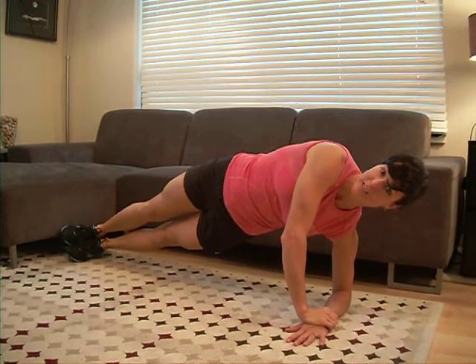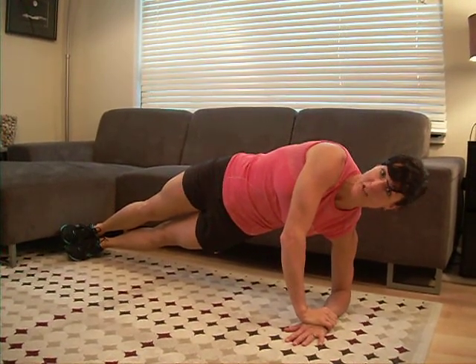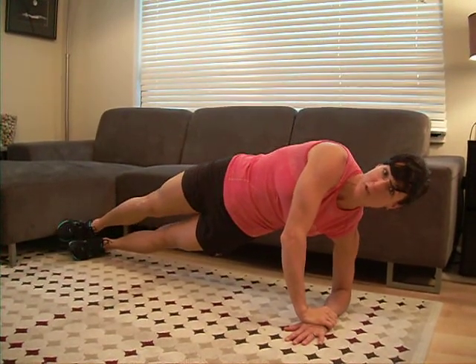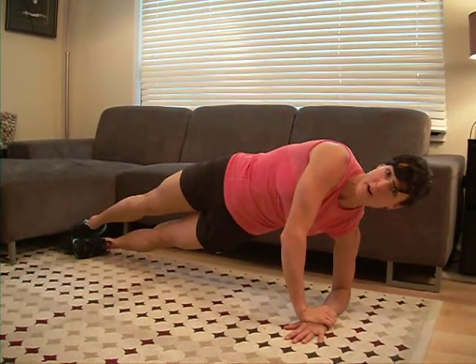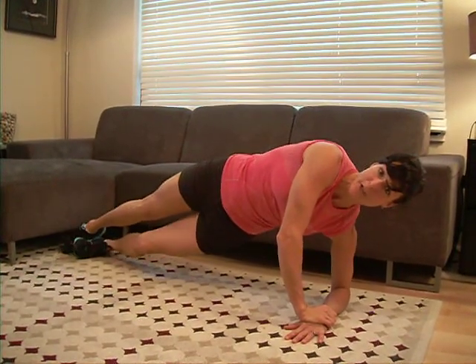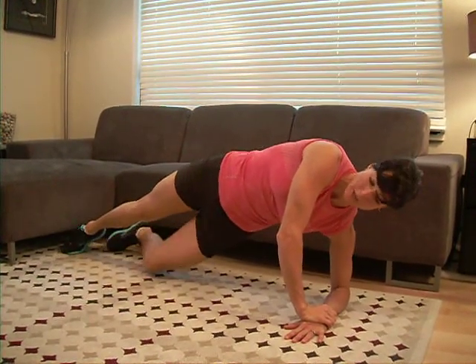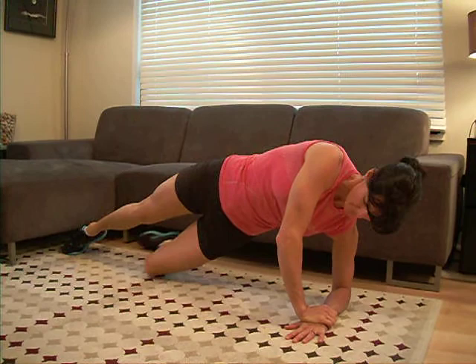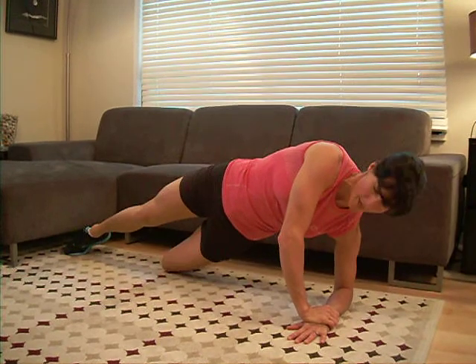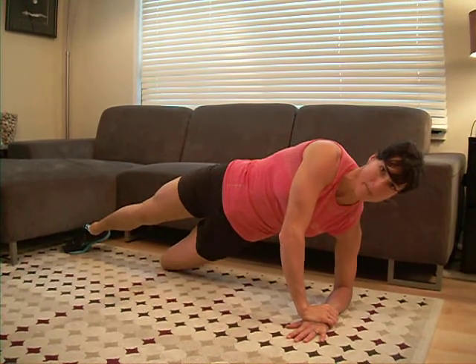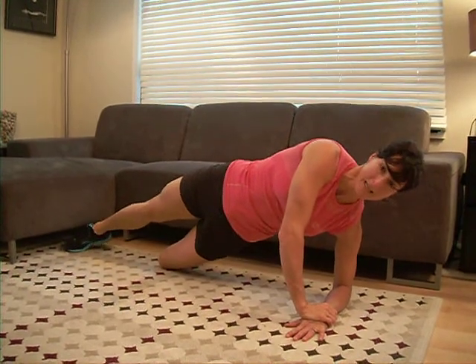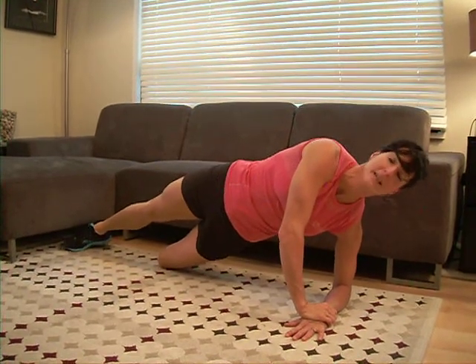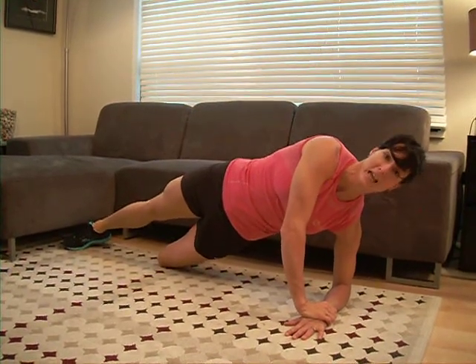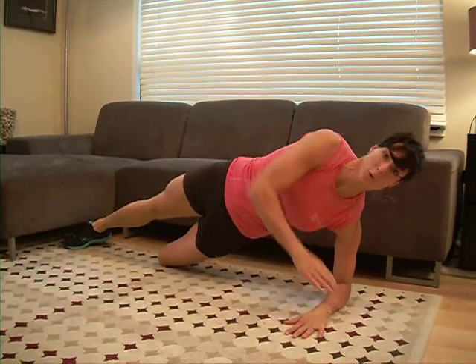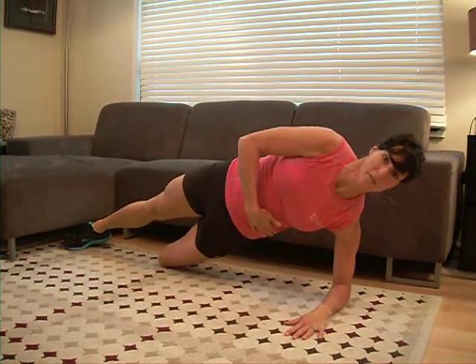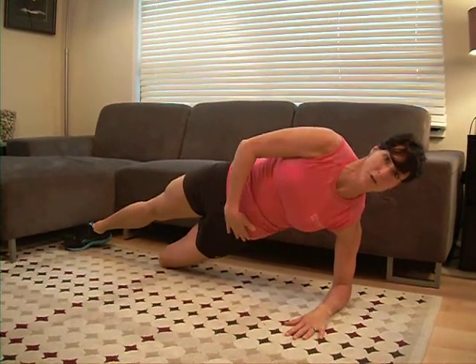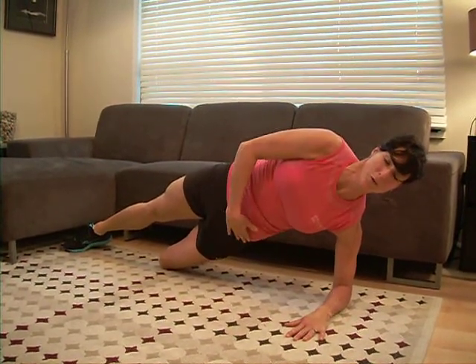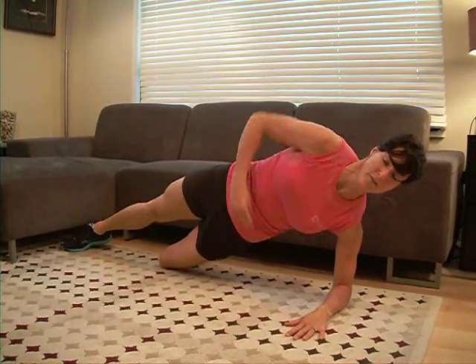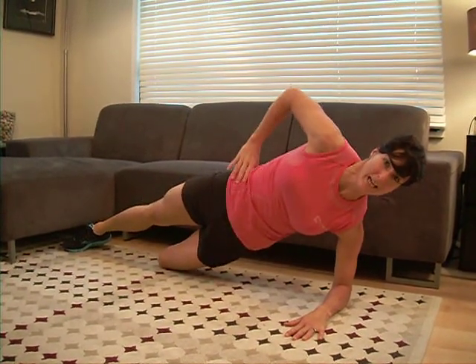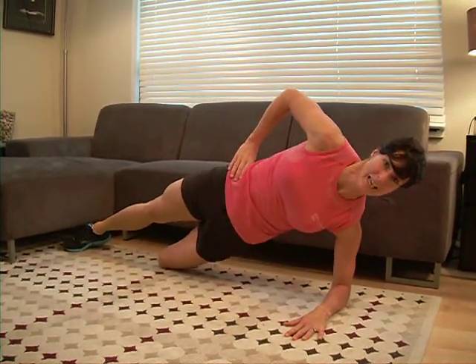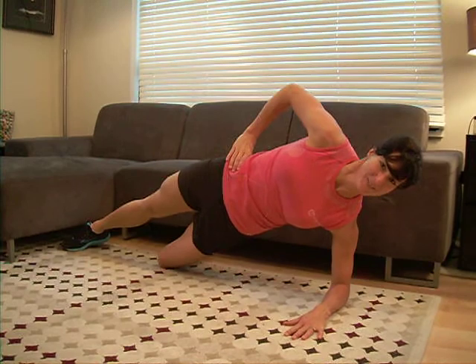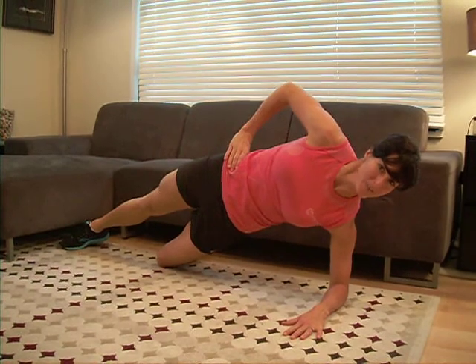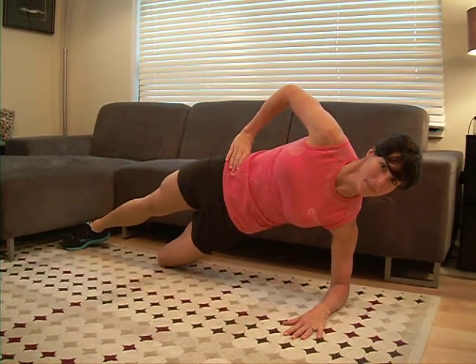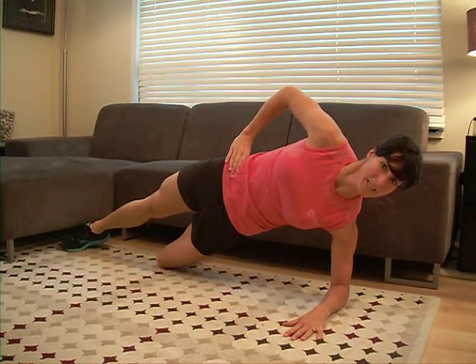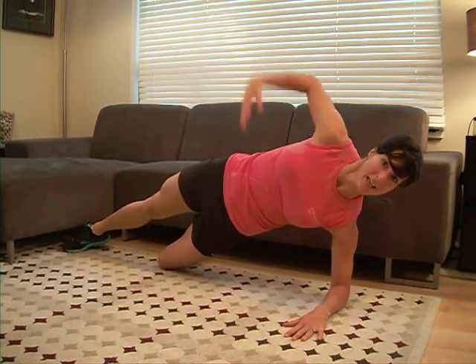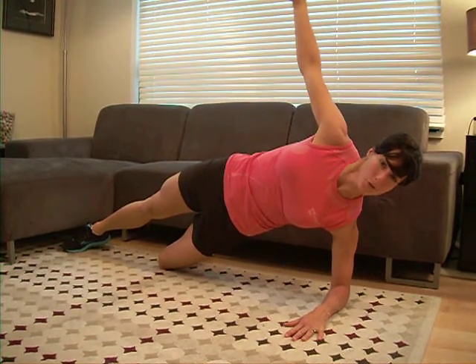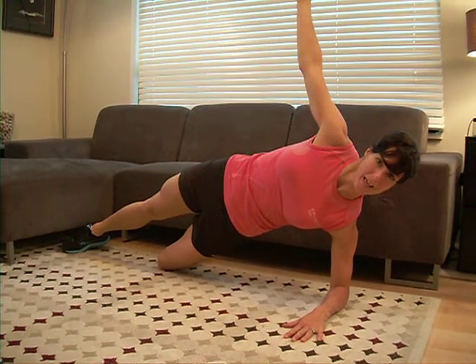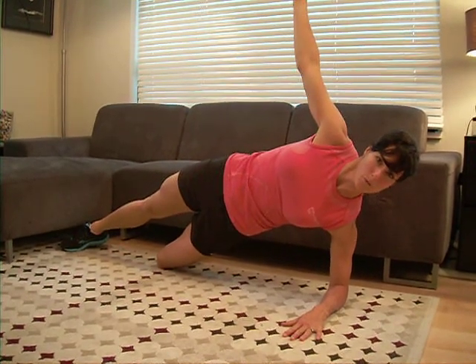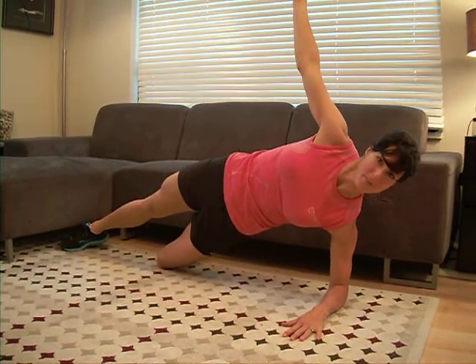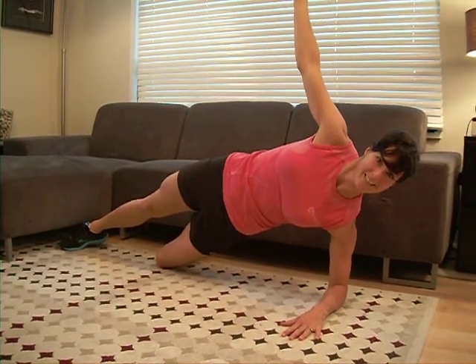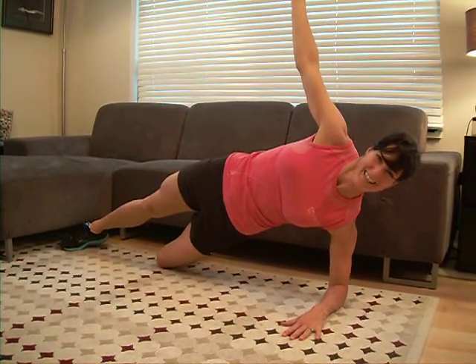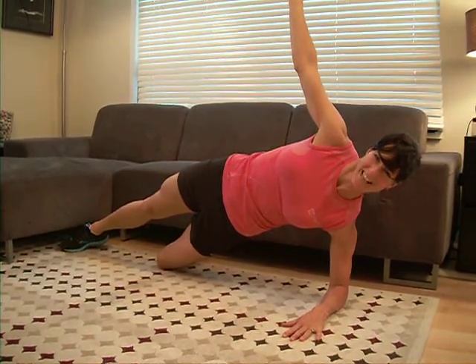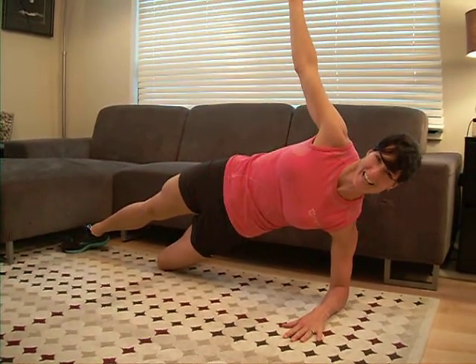If this position gets too hard, you're going to bend that bottom knee back and just hold from there. So you're holding off your knee, lifting from your hips, and hold that out for one minute. Good luck with that.